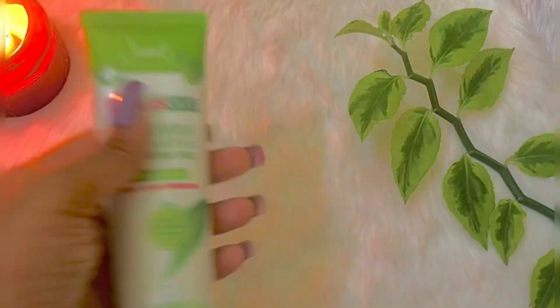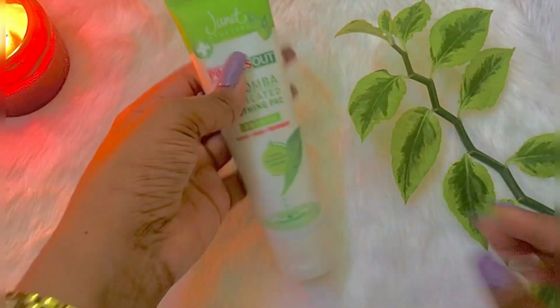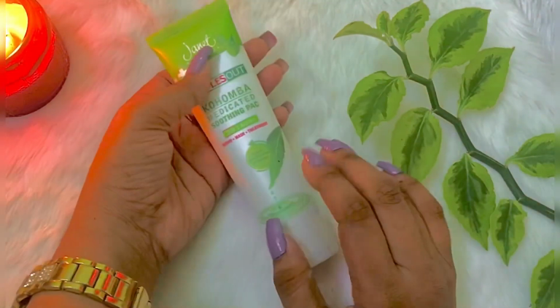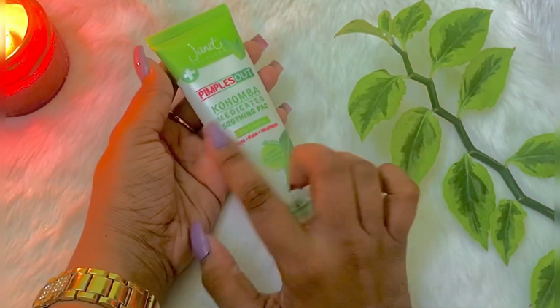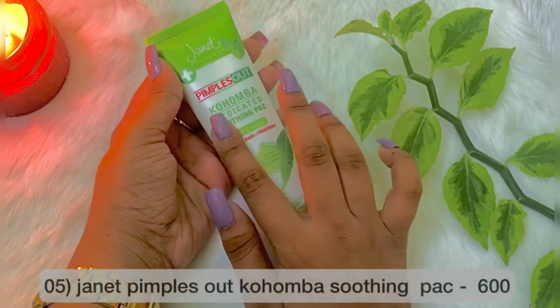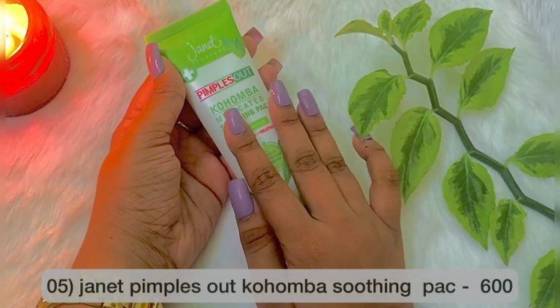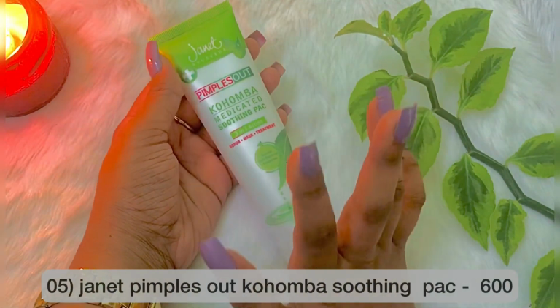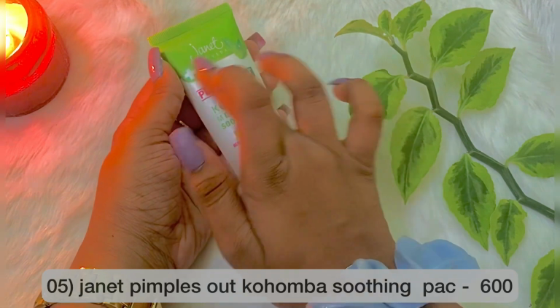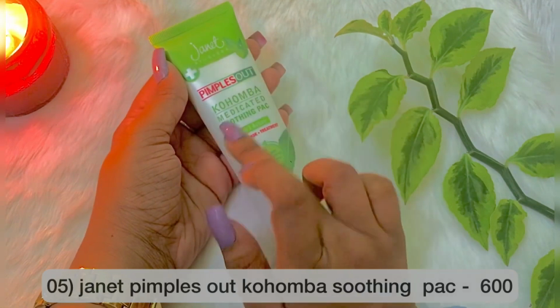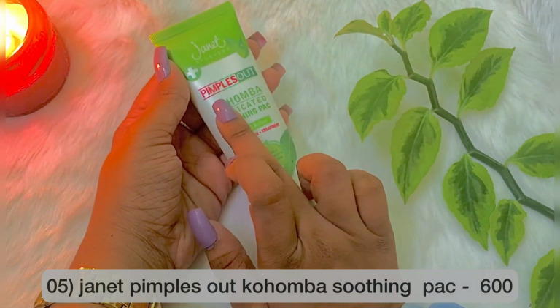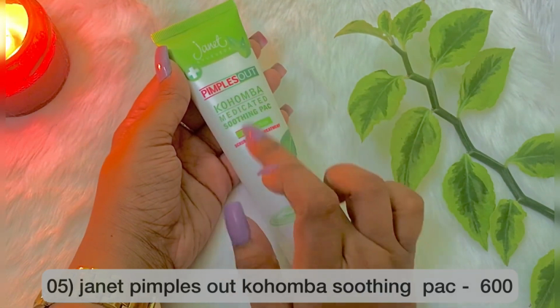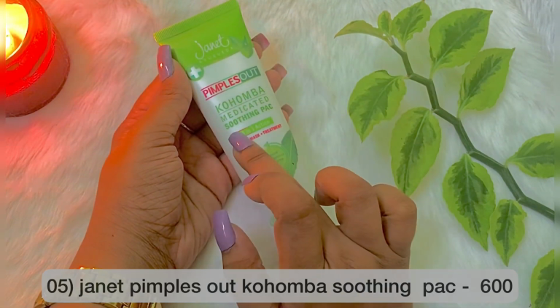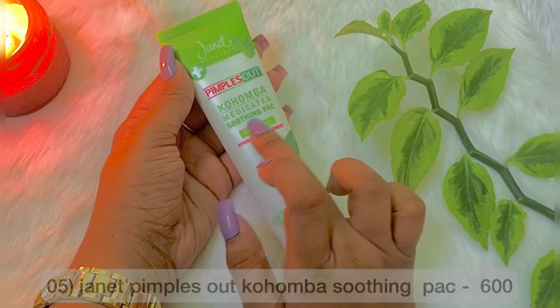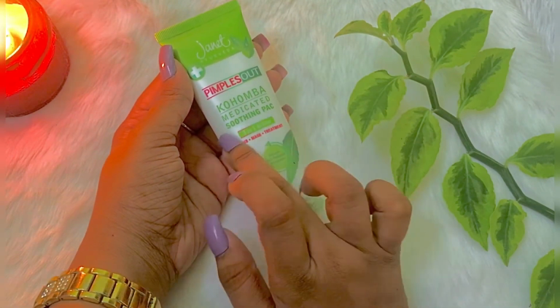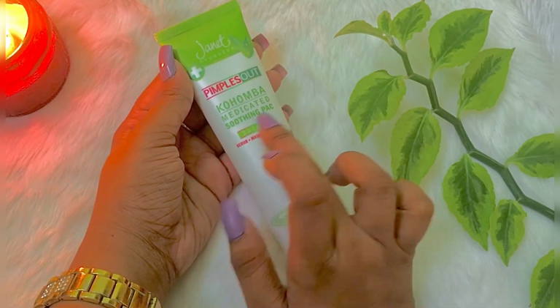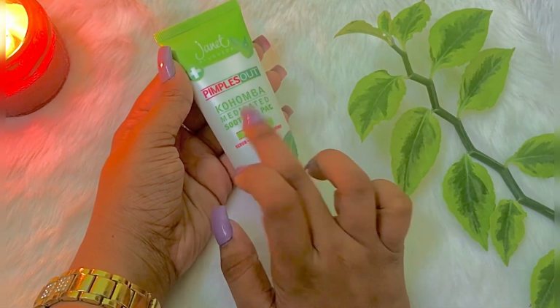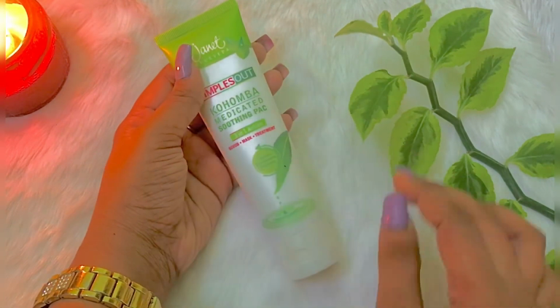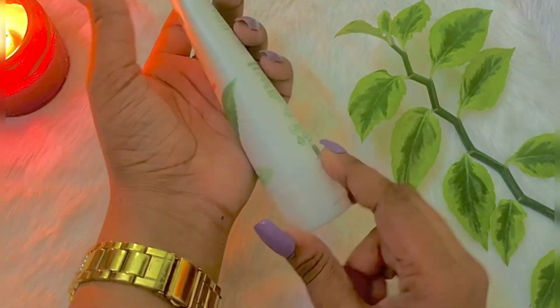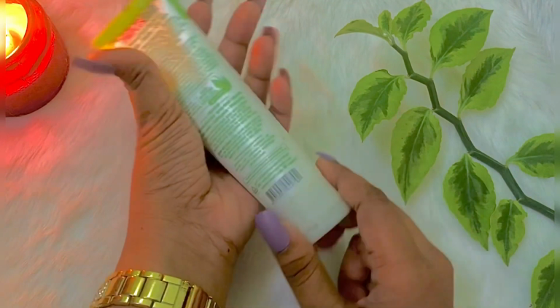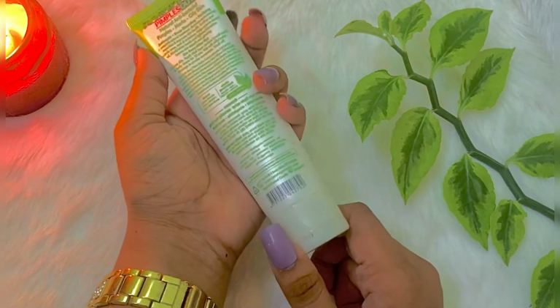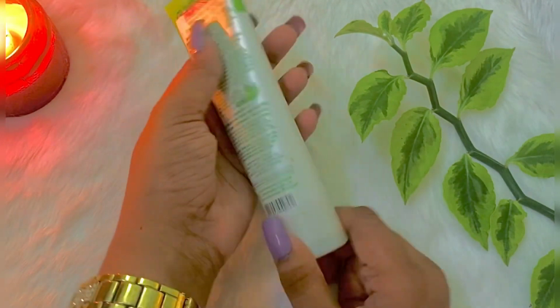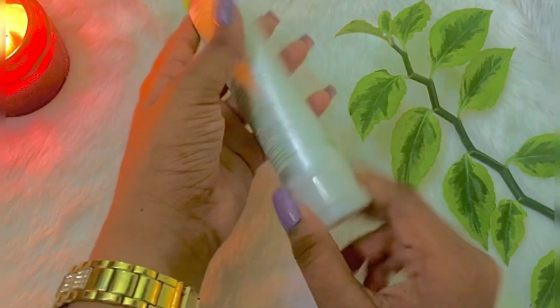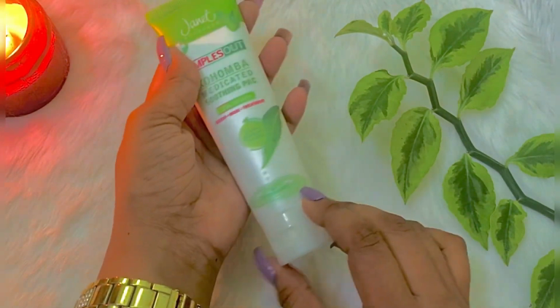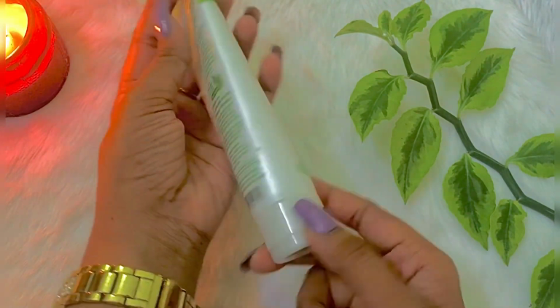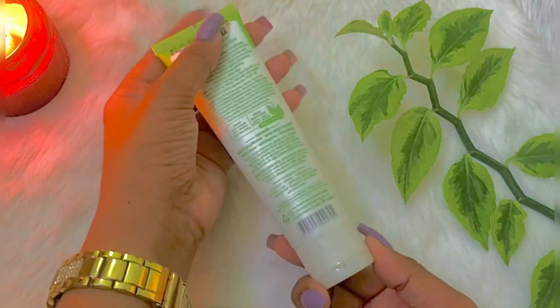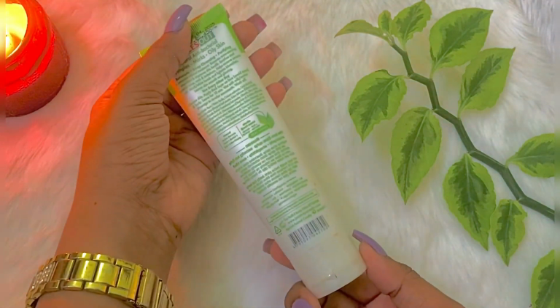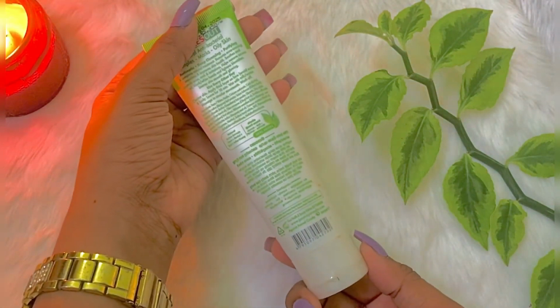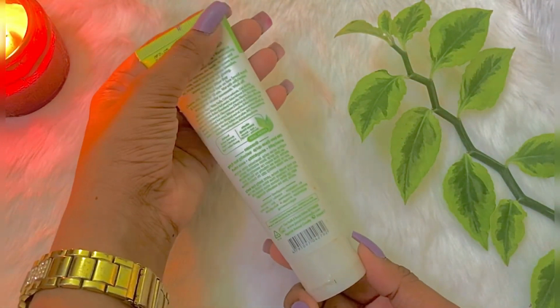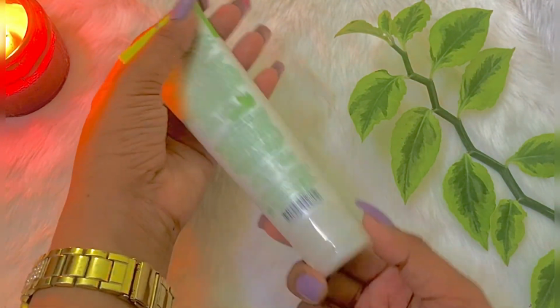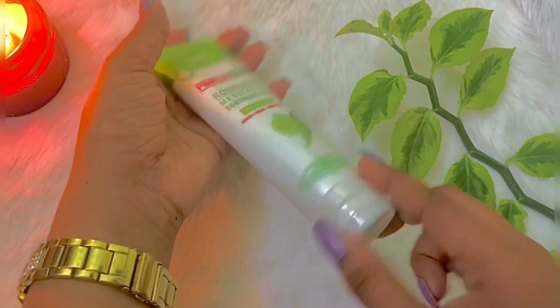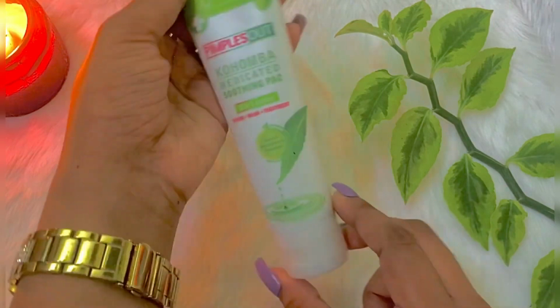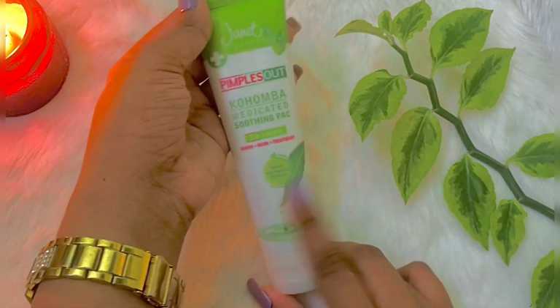This product is also called Pimples Out Combo Soothing Package. It also has a Vanilla Skin variant. We can collect good results from this package.